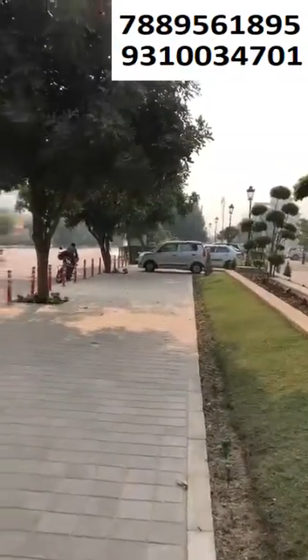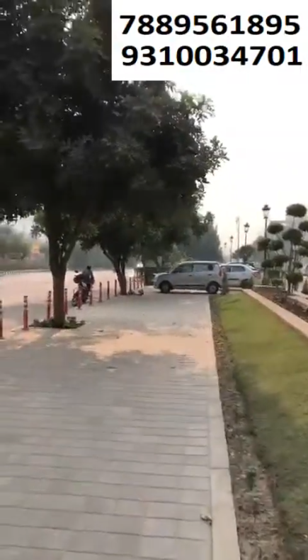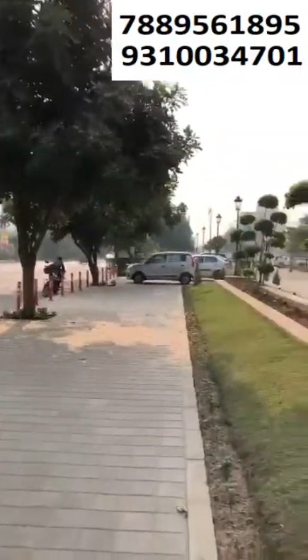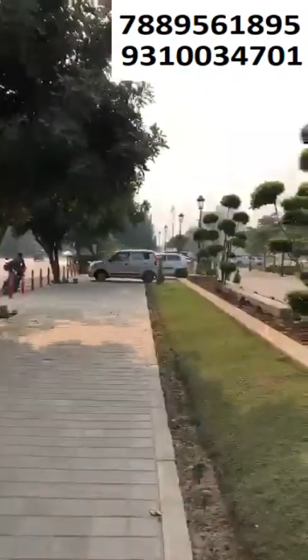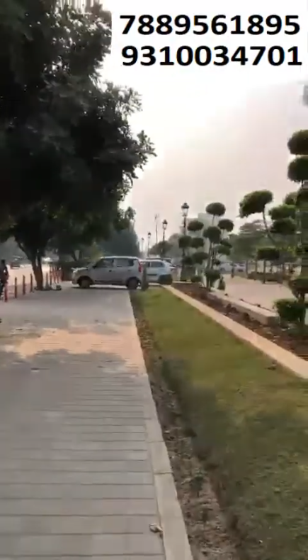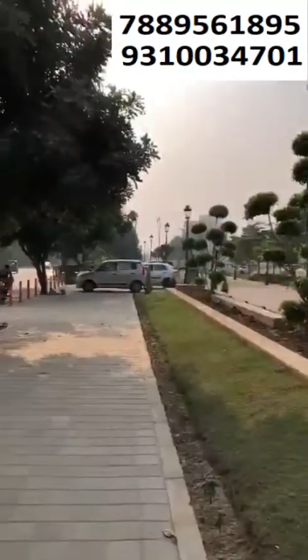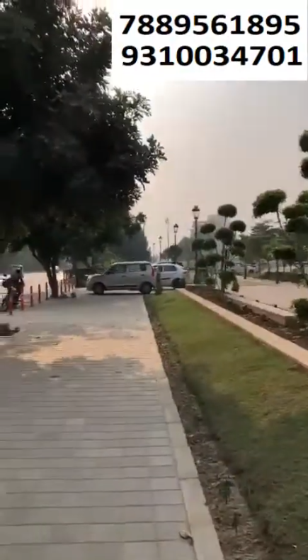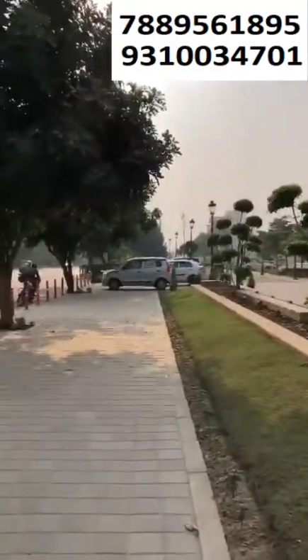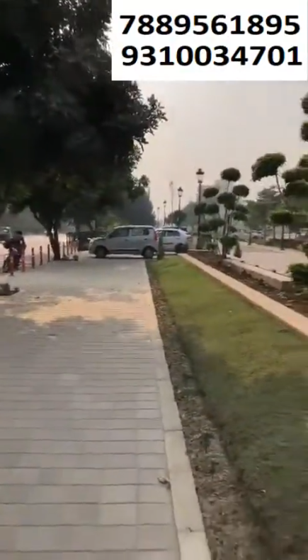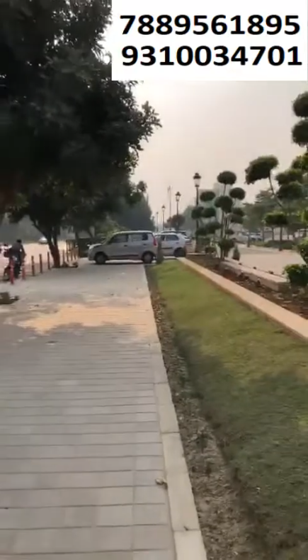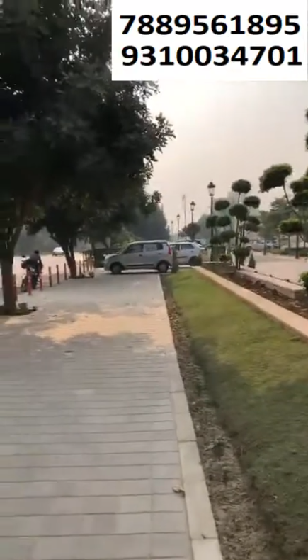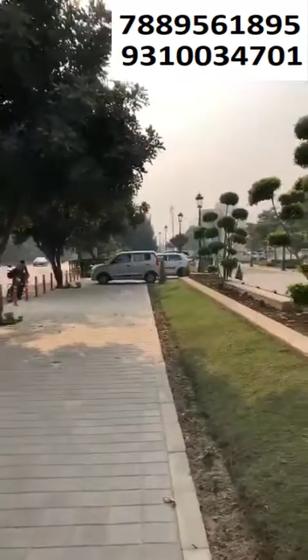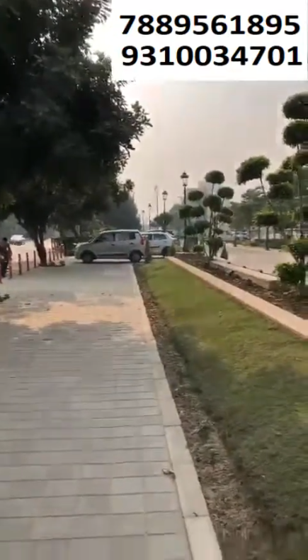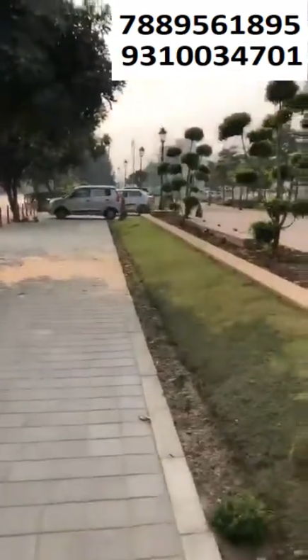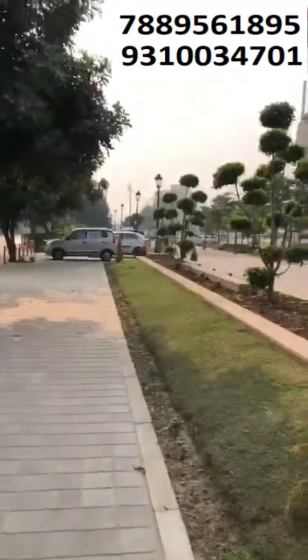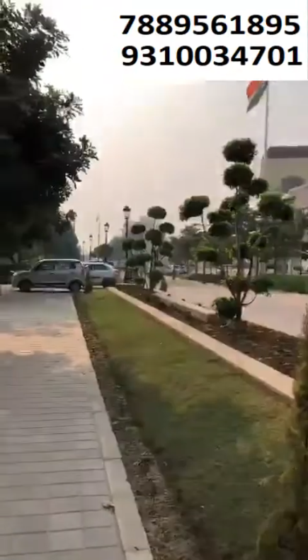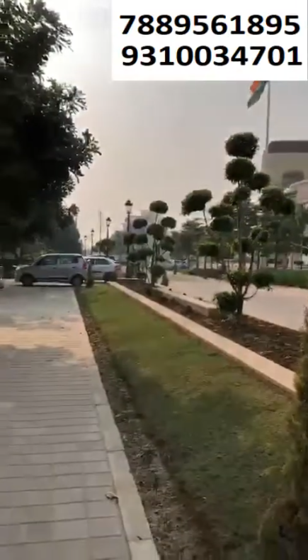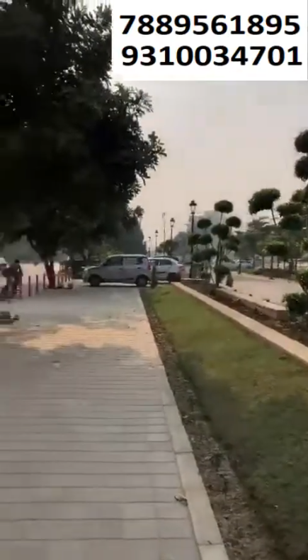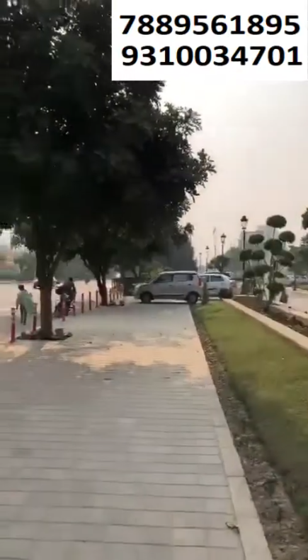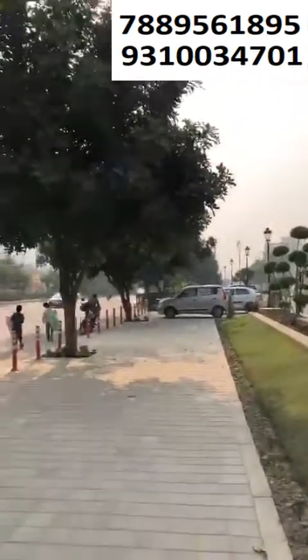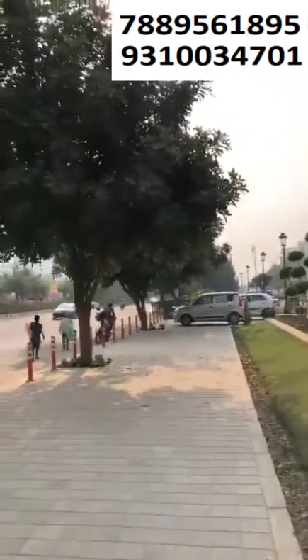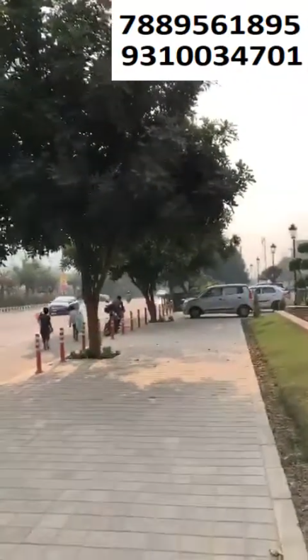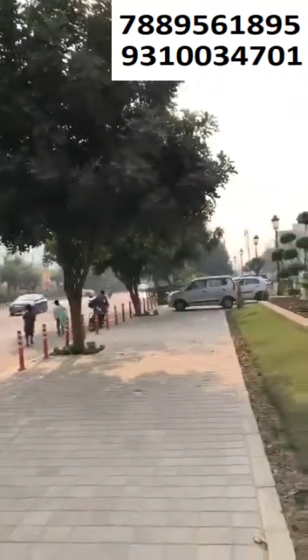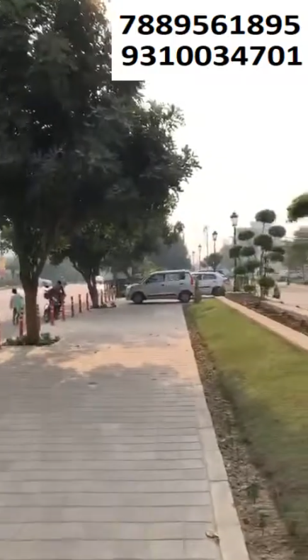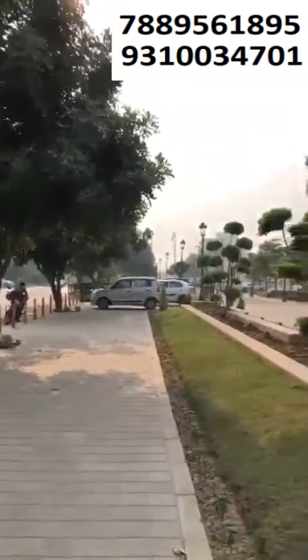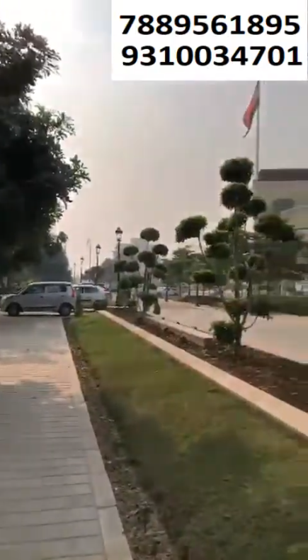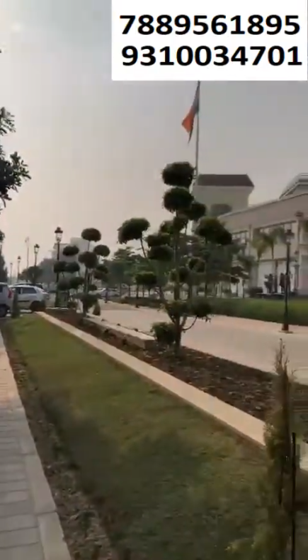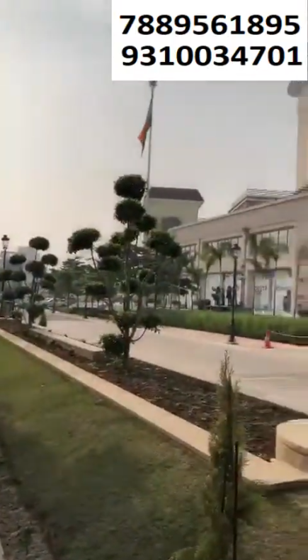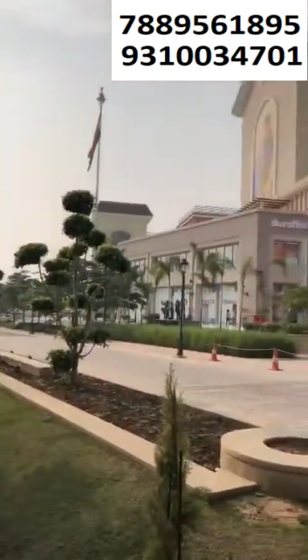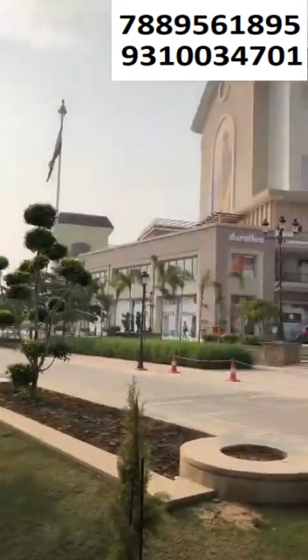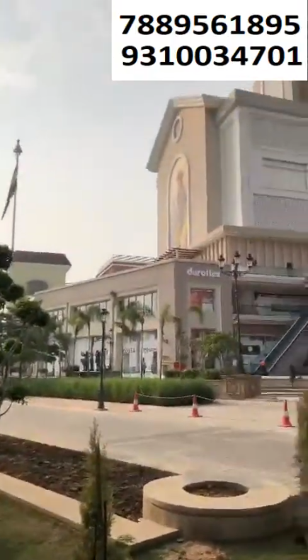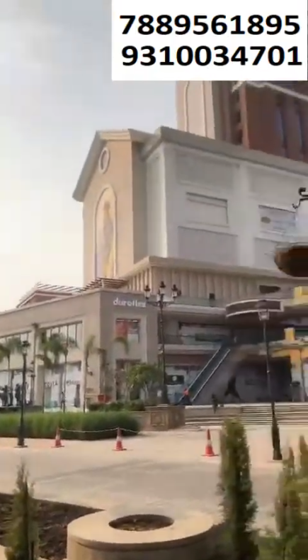Welcome to my channel. I am from Bolden Assets. This project is an AIPL project called the Ready to Move project.